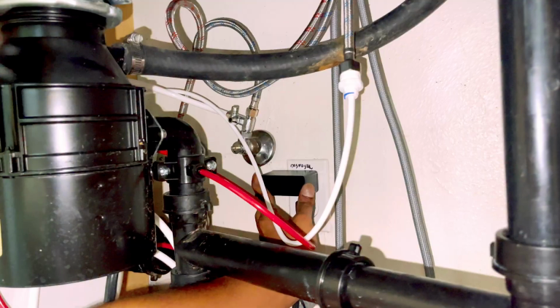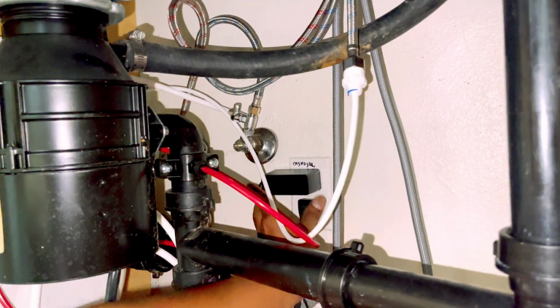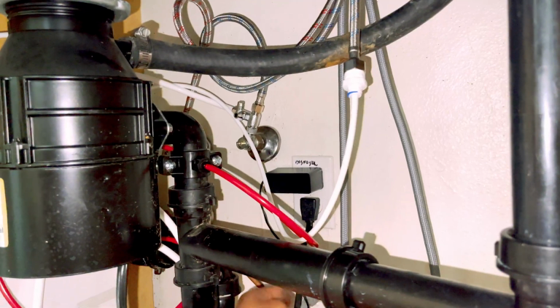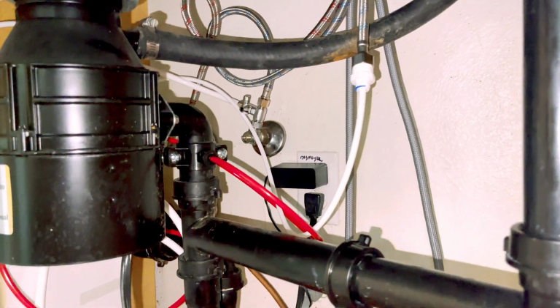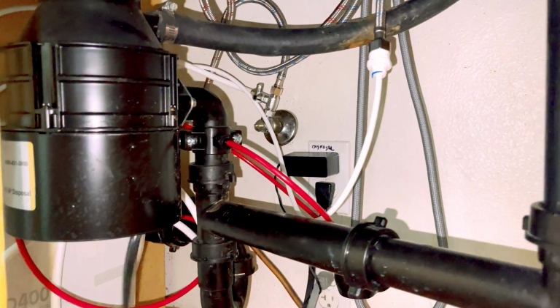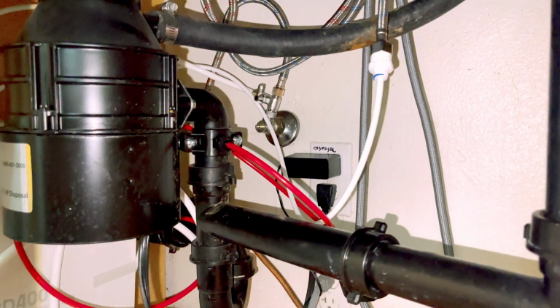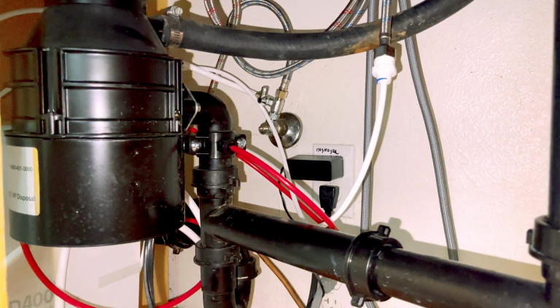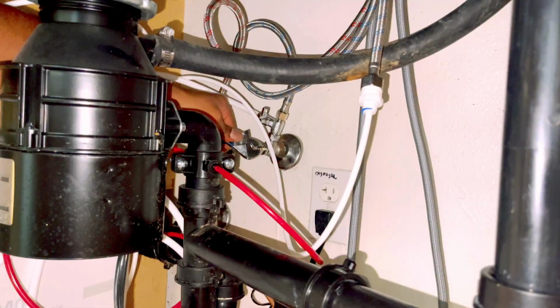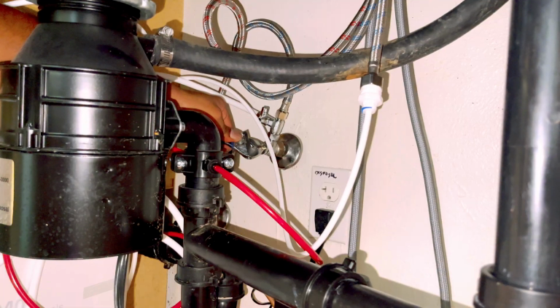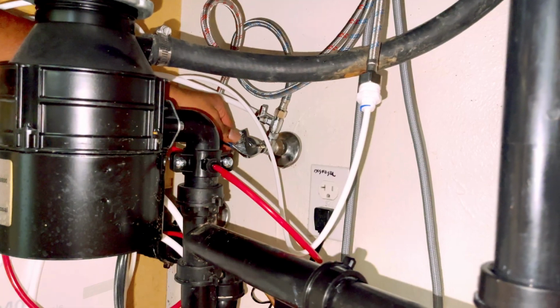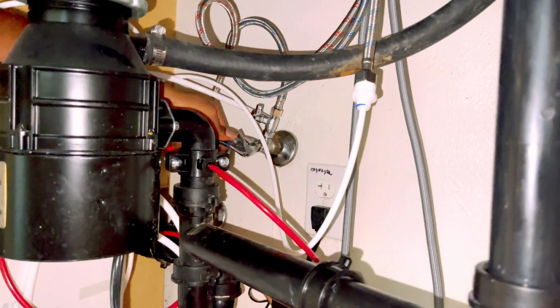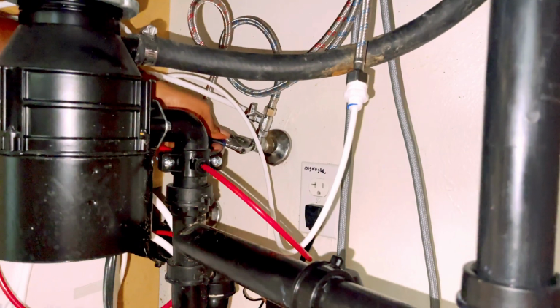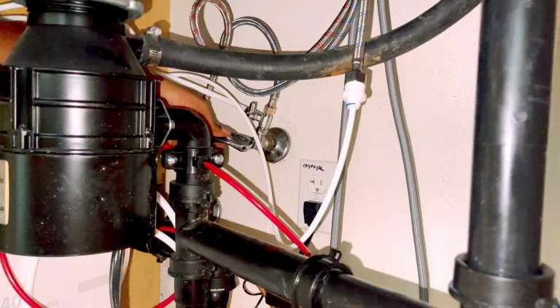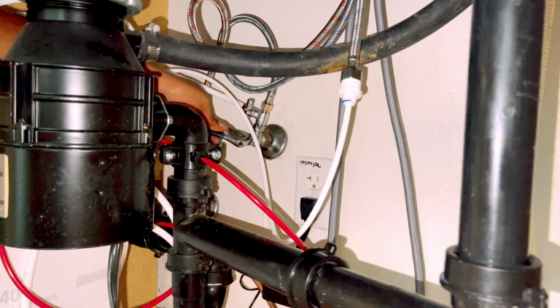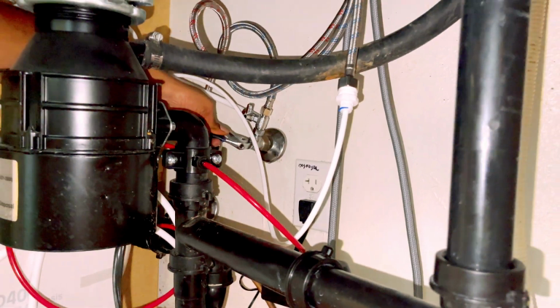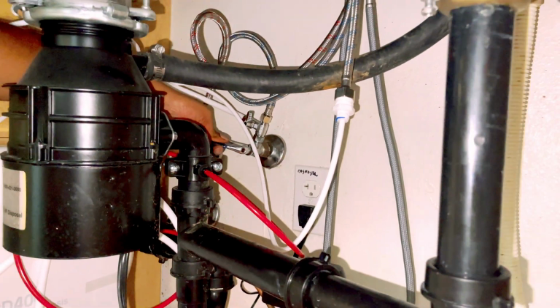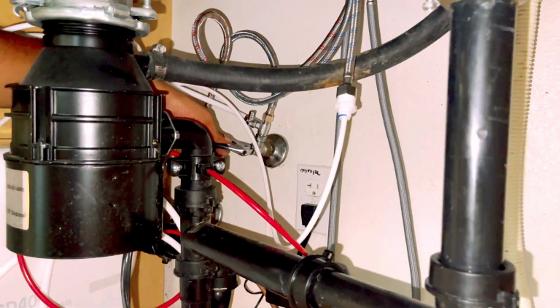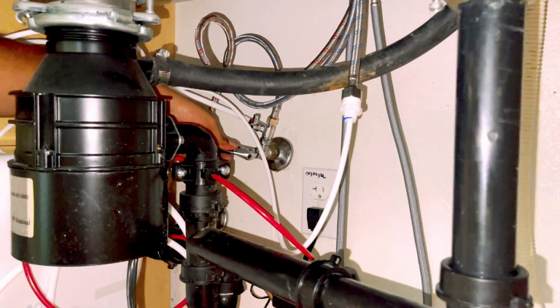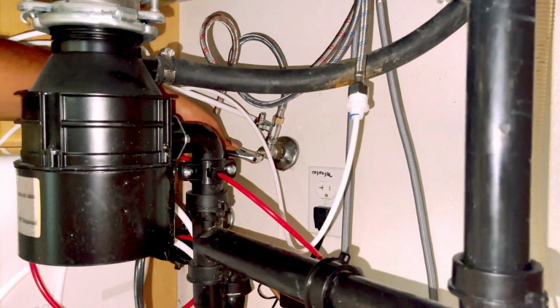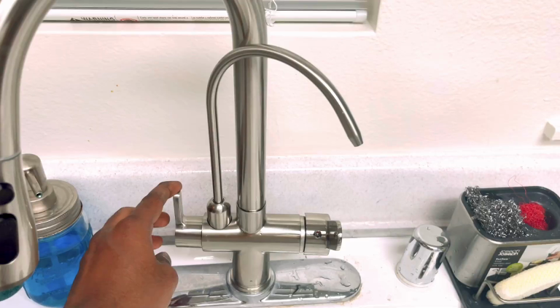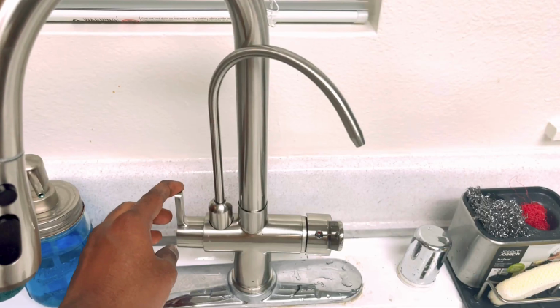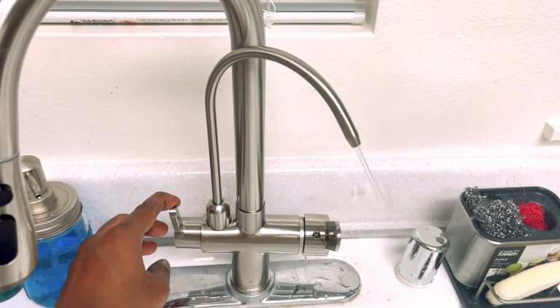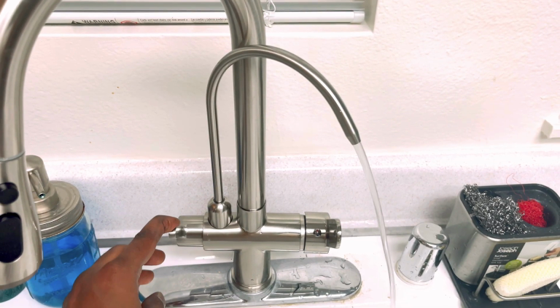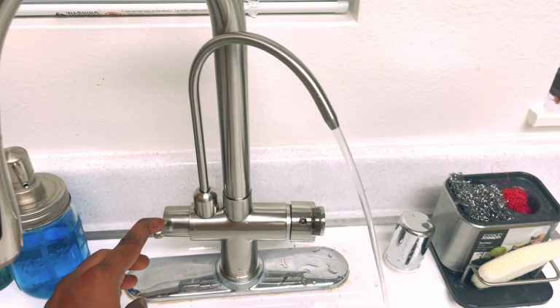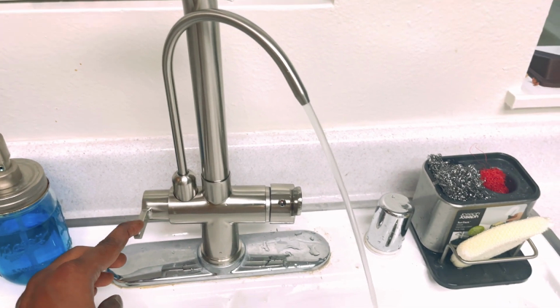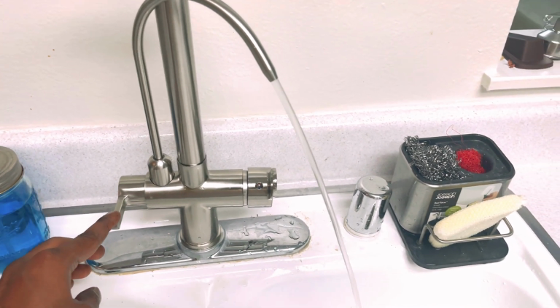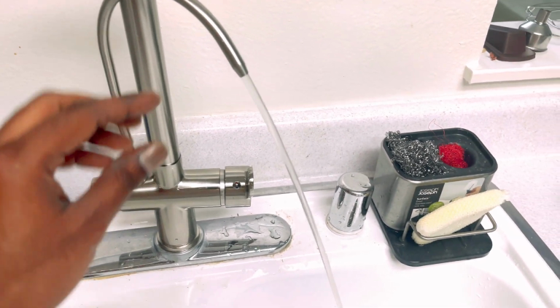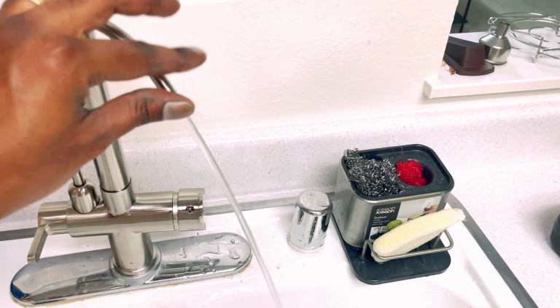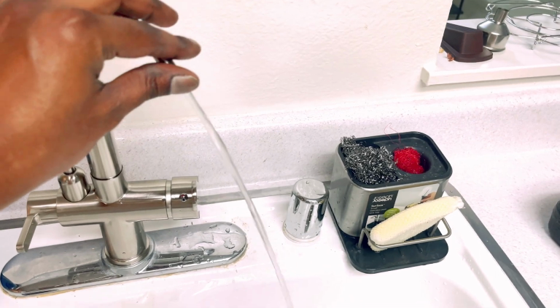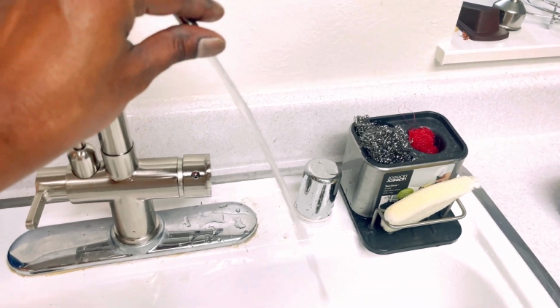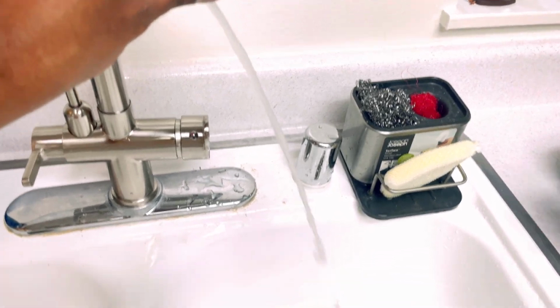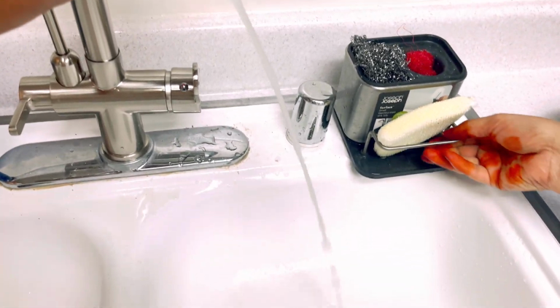Turn on the valves and check for leaks. Plug in the power supply and flush the system. Flush for about 20 minutes before use.